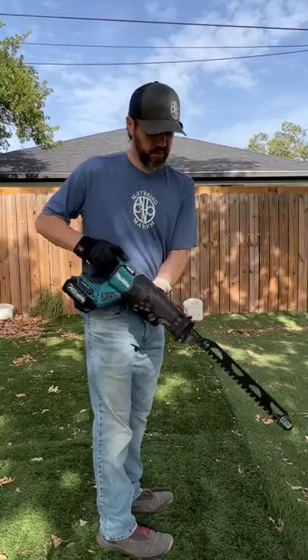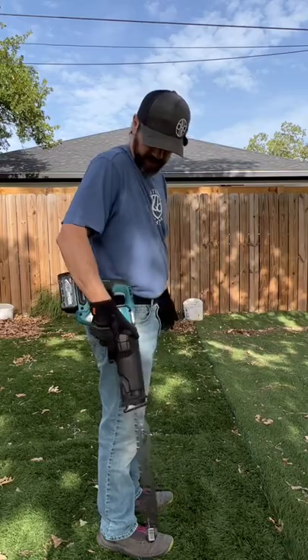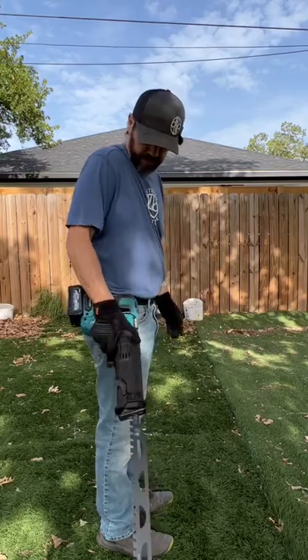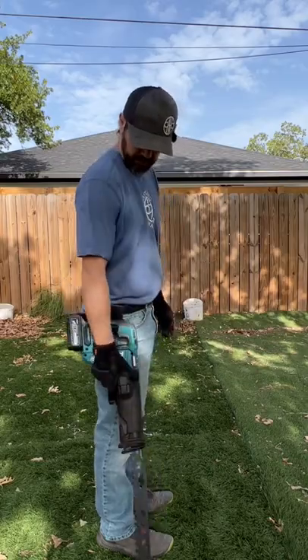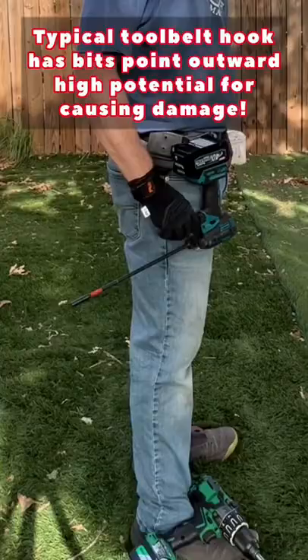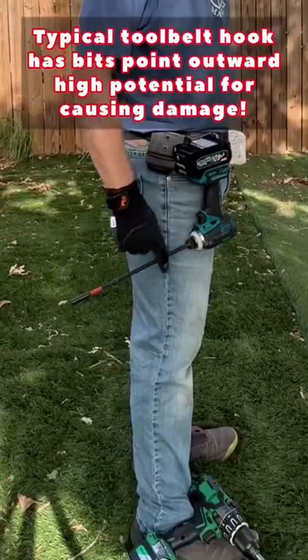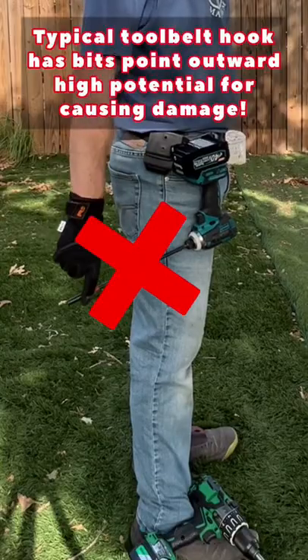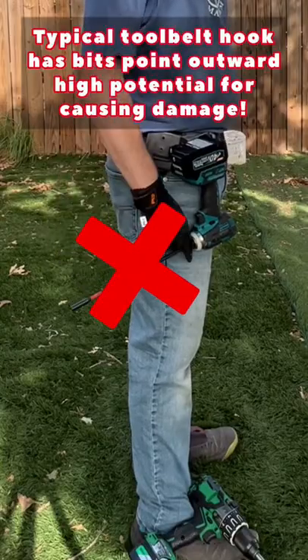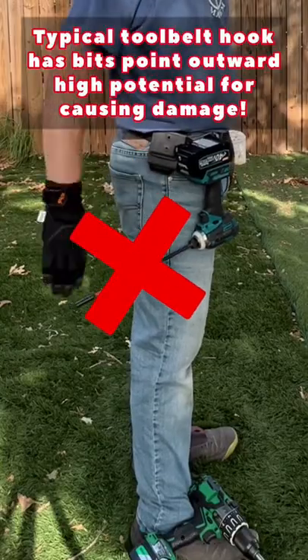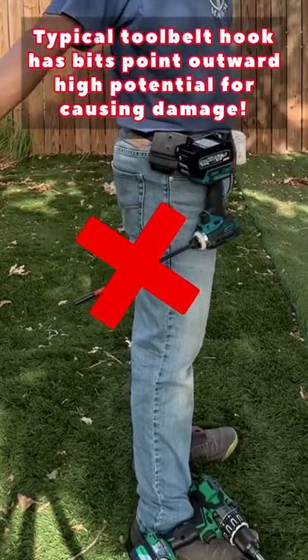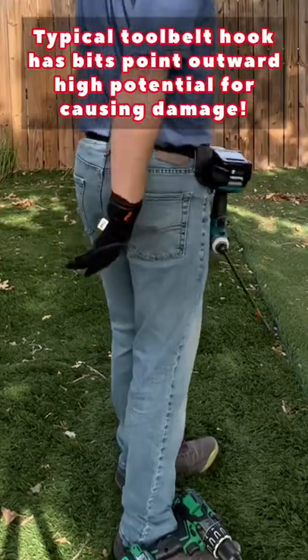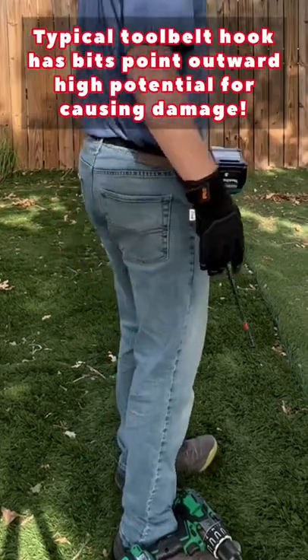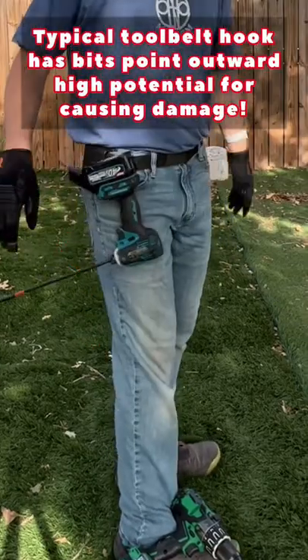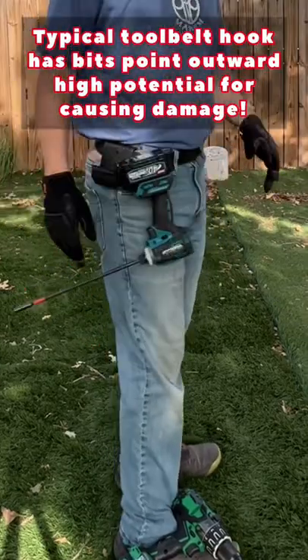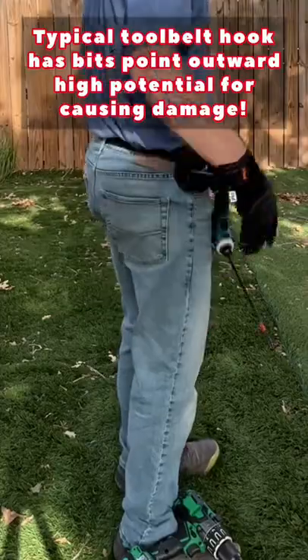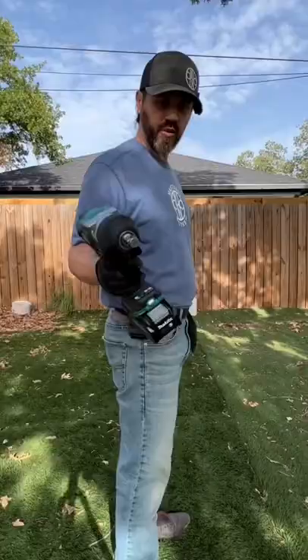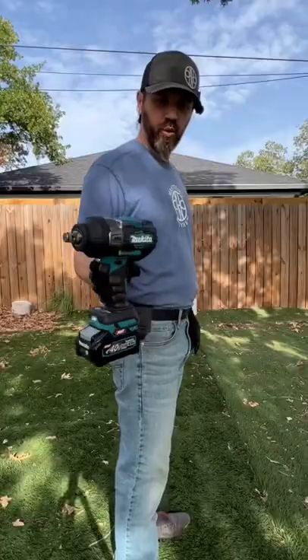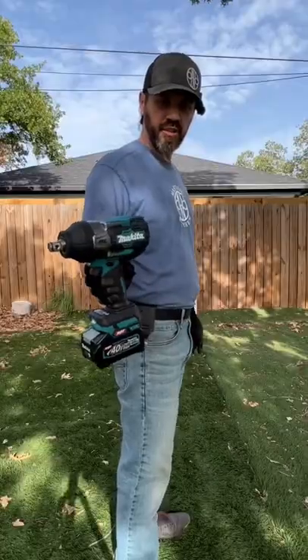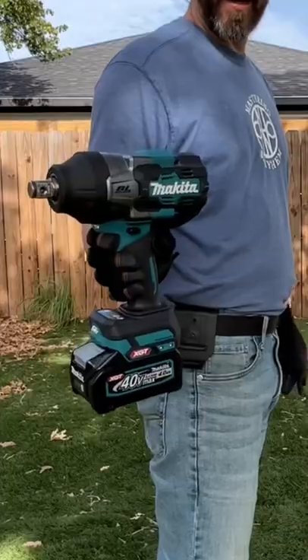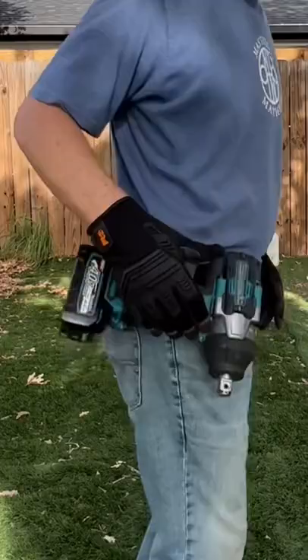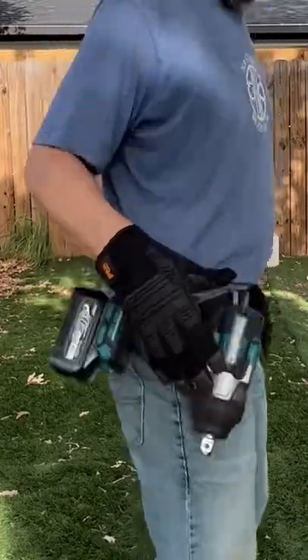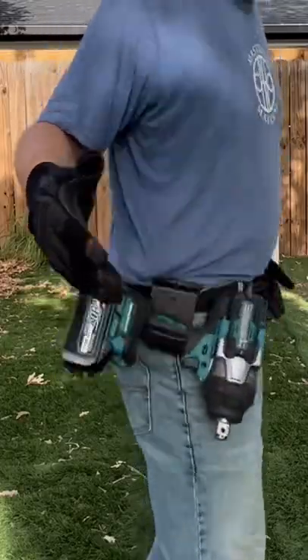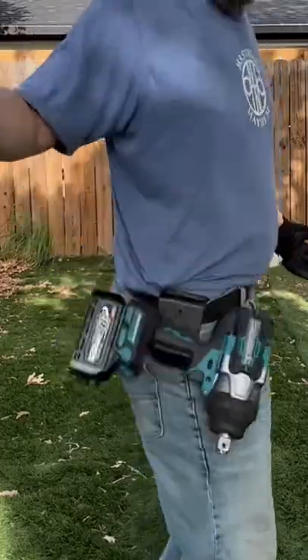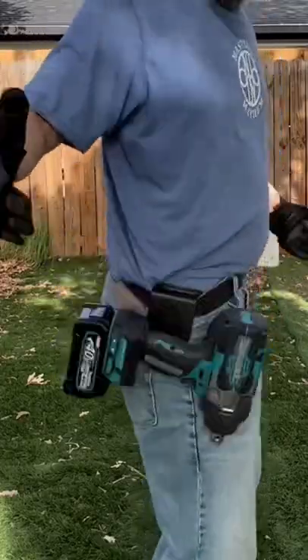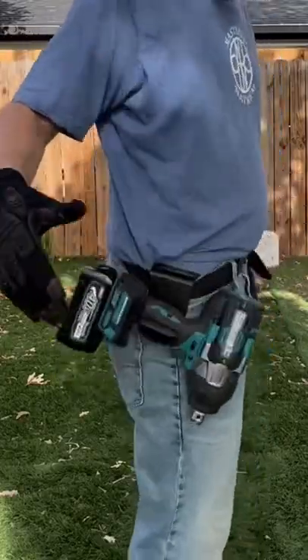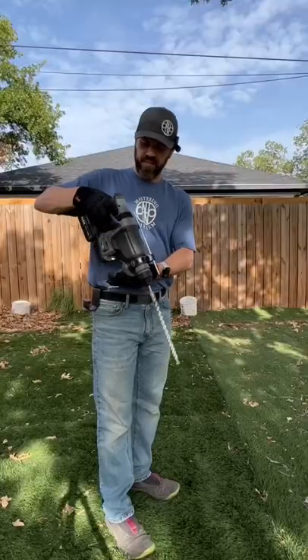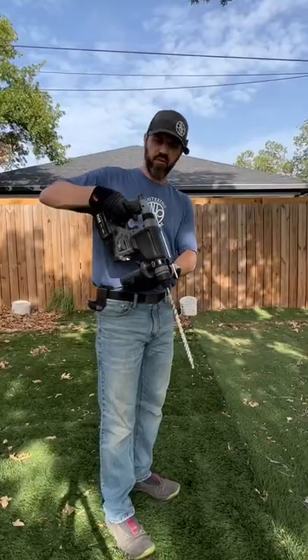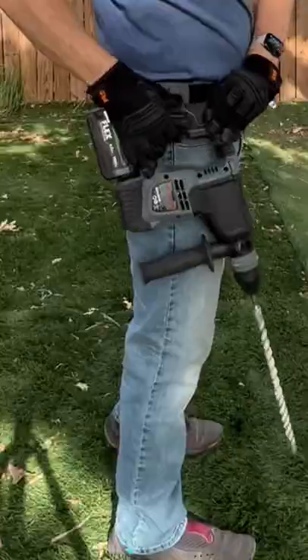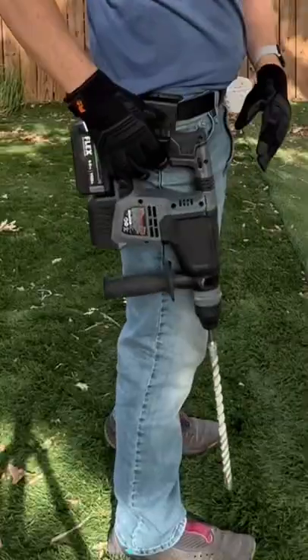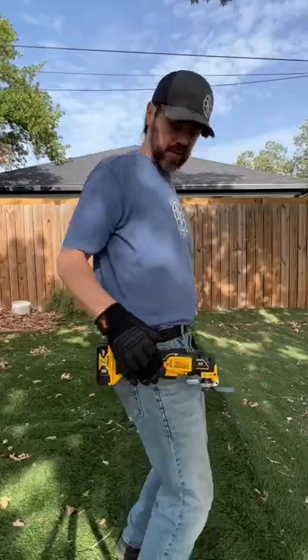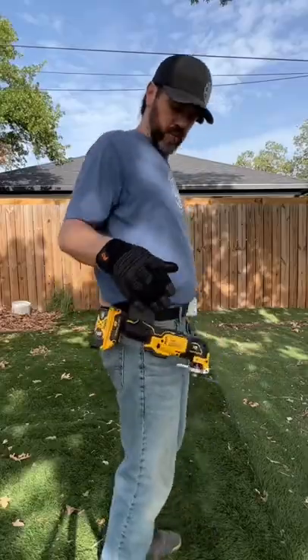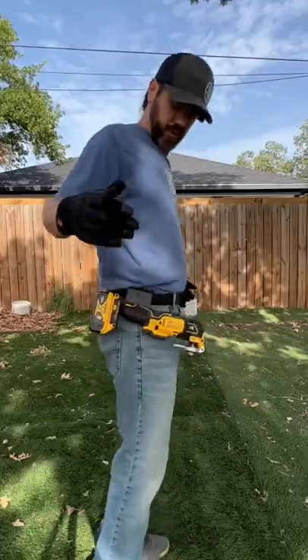Pop it back in. The extension bit goes out, and when you turn you can hit things with a three-quarter inch impact wrench — you can jump around with that as well. SDS hammer drill. Oscillating multi-tool.